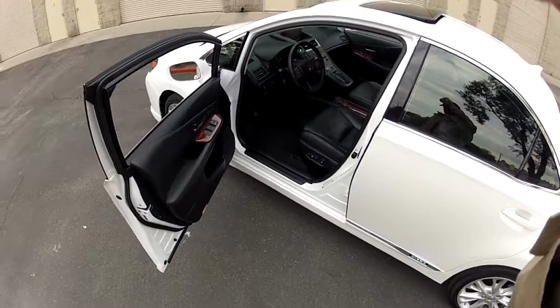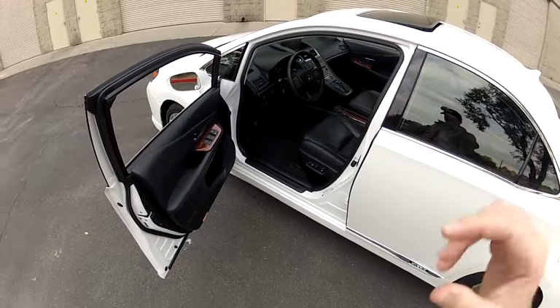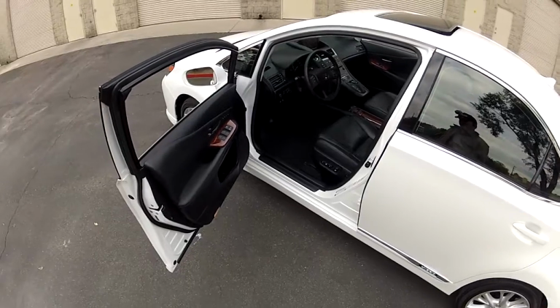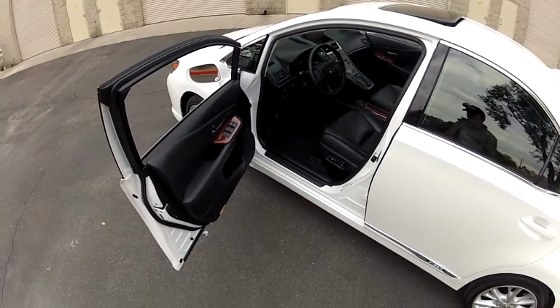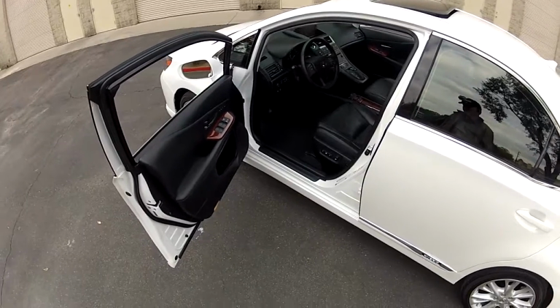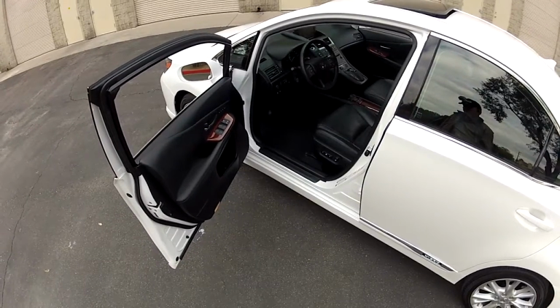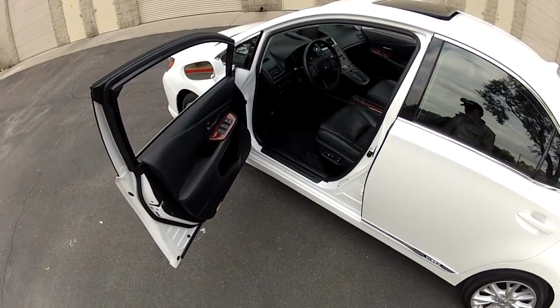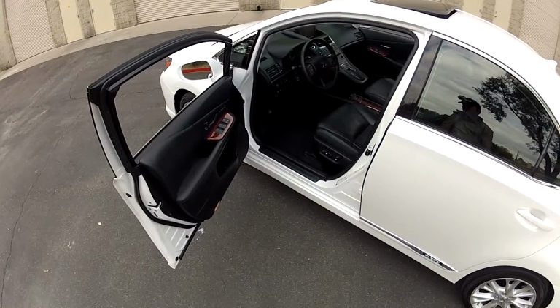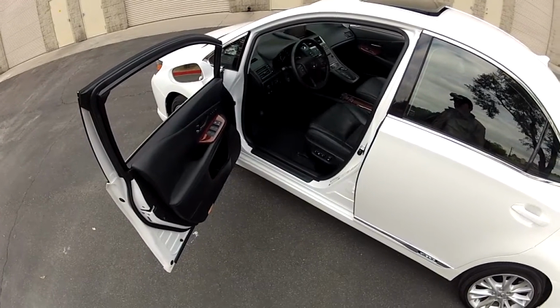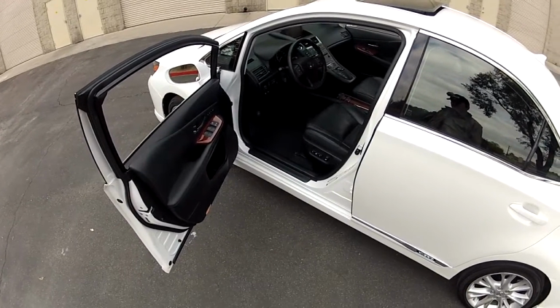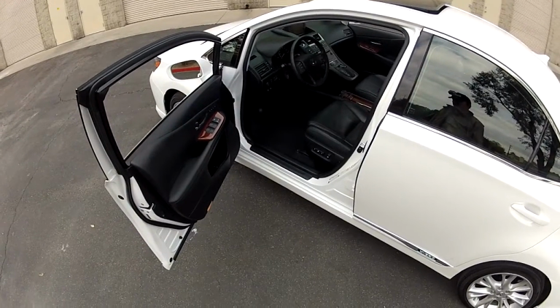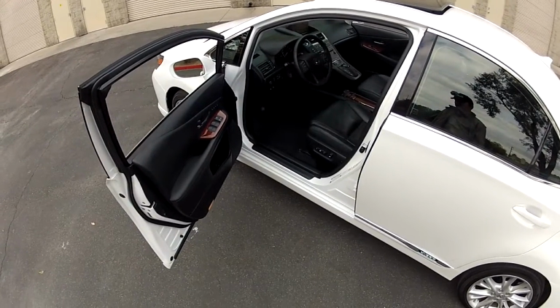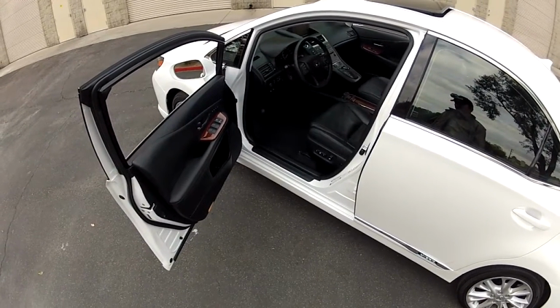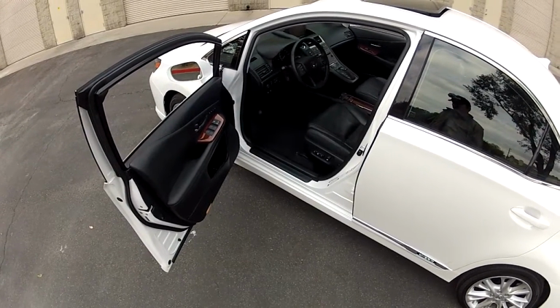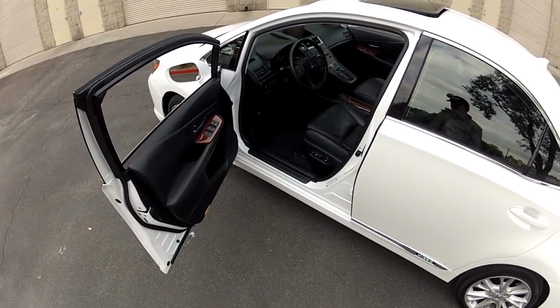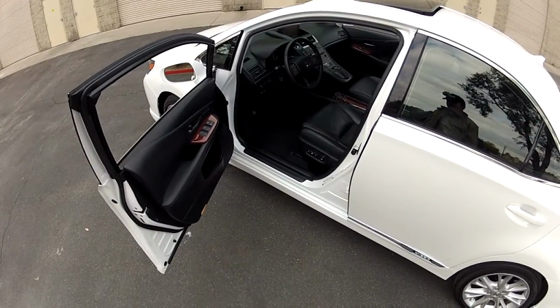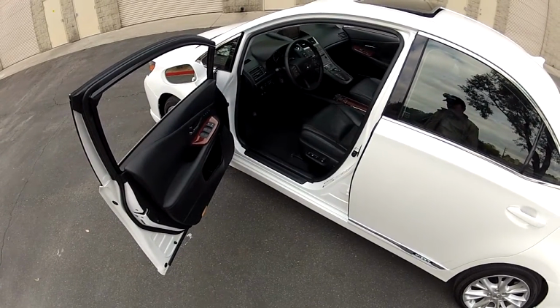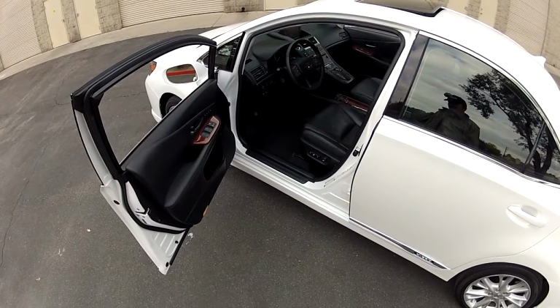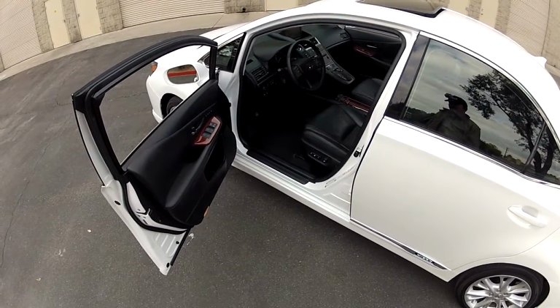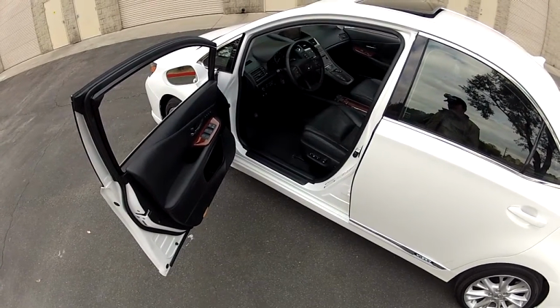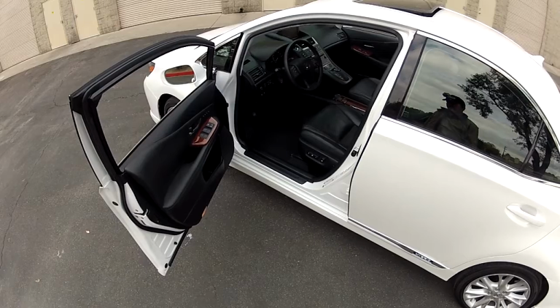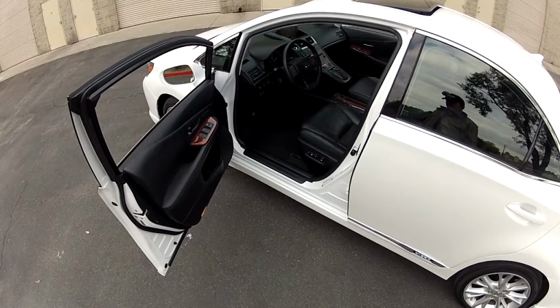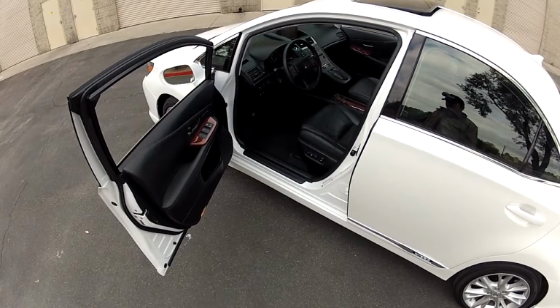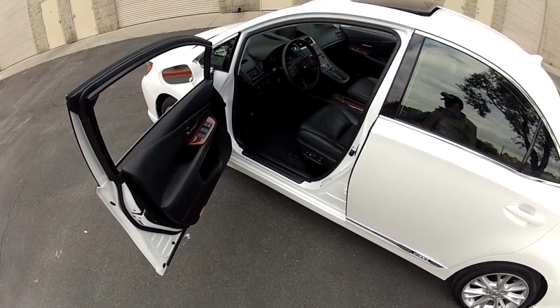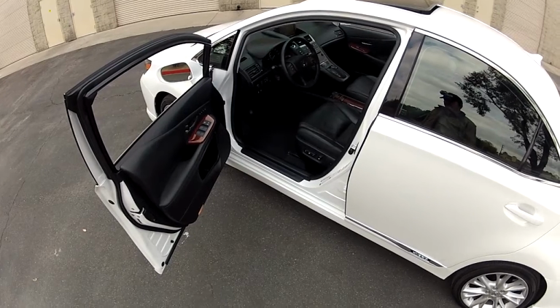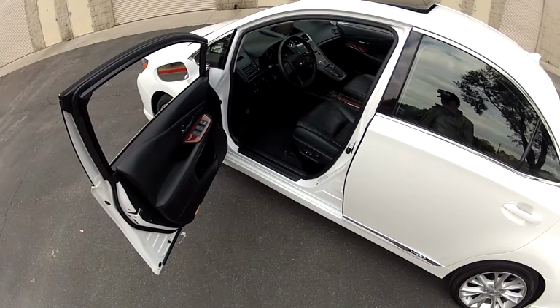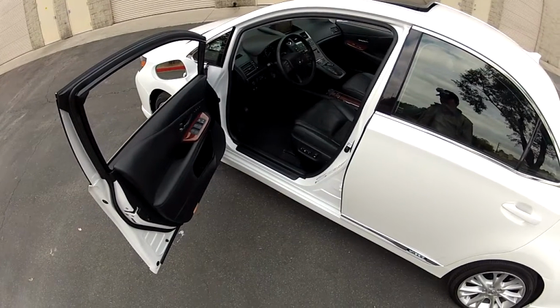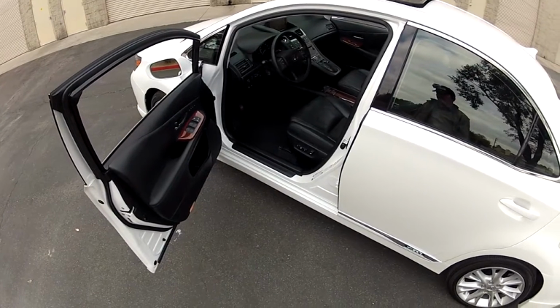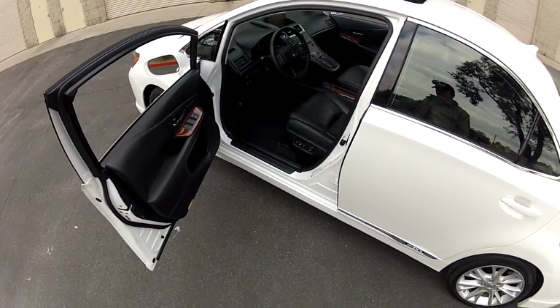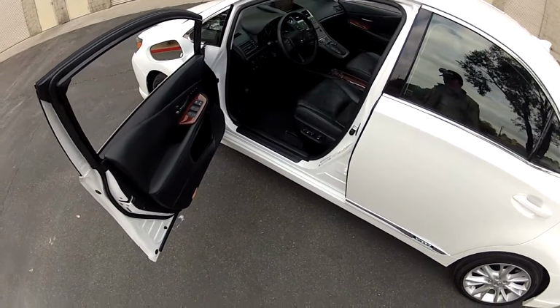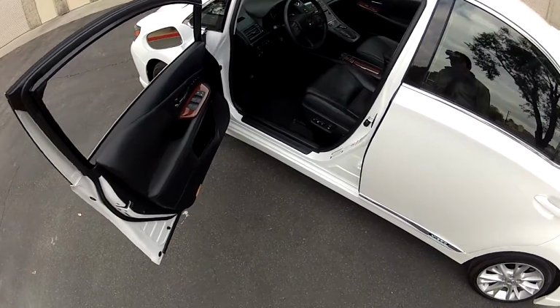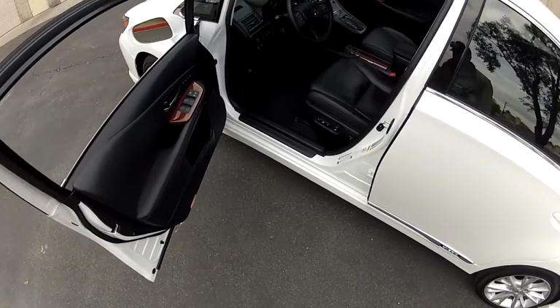Hi, my name is Mike Johnson. I'm showing you the interior of this Lexus HS250H Hybrid Premium.